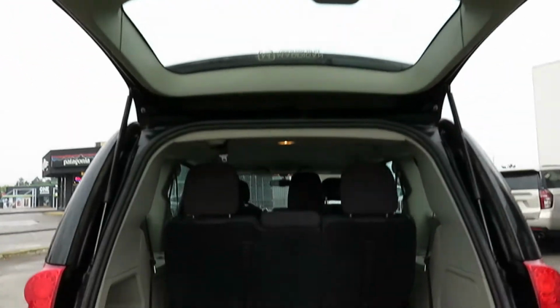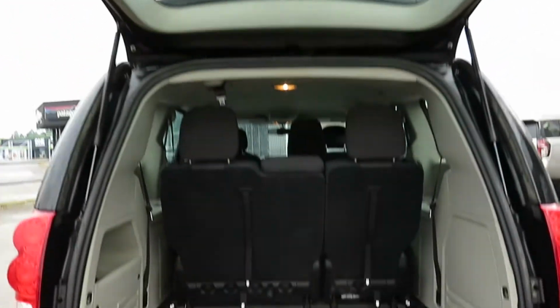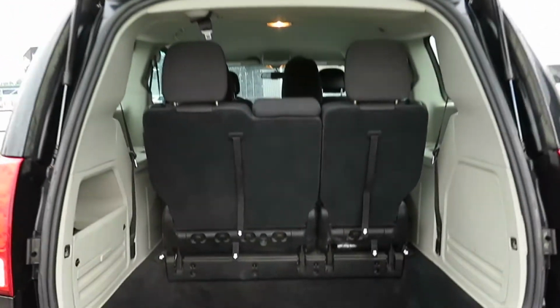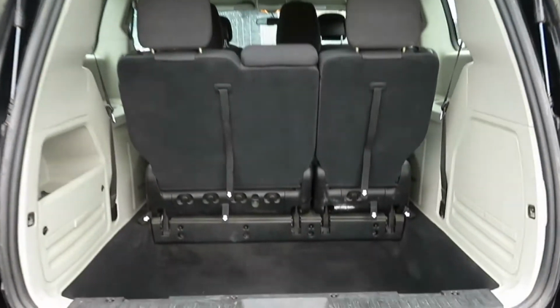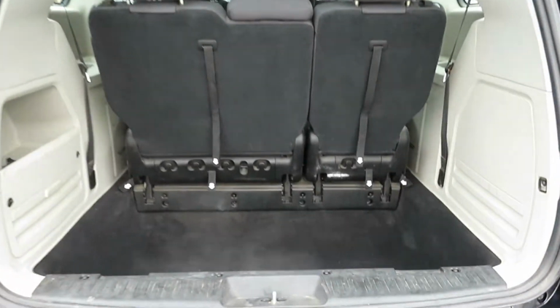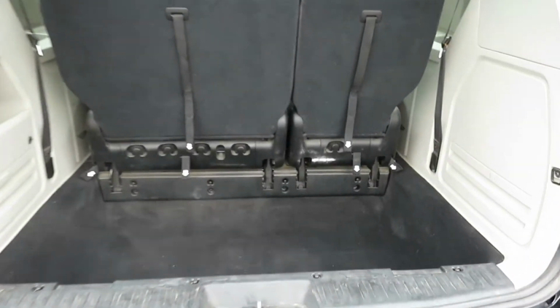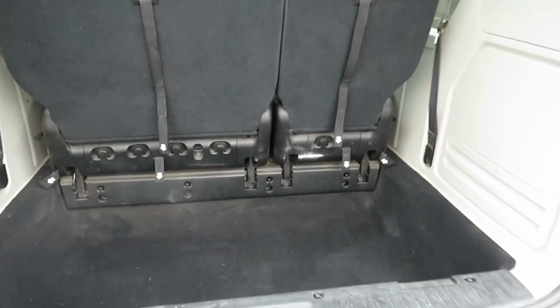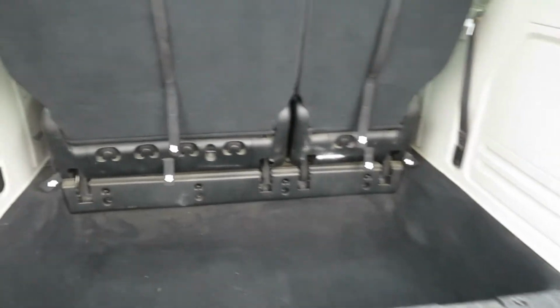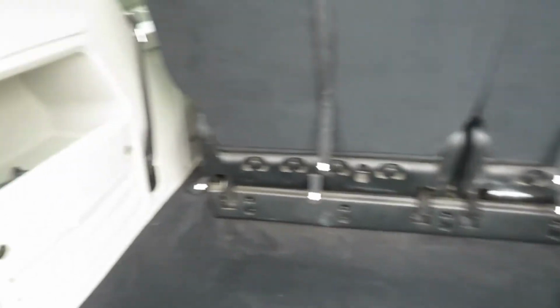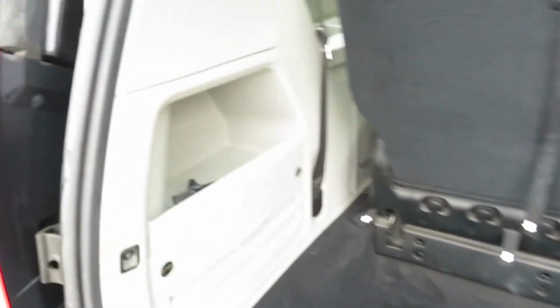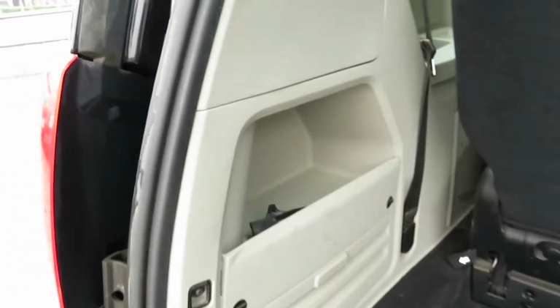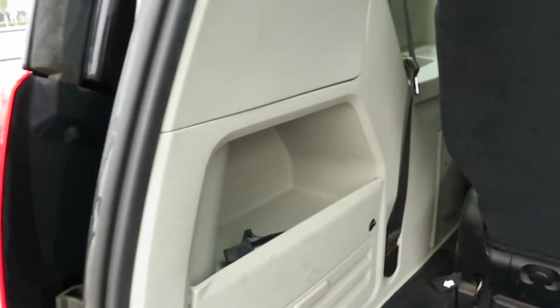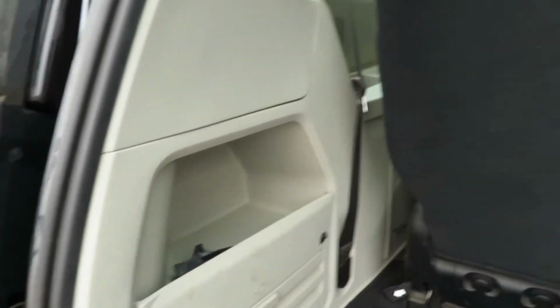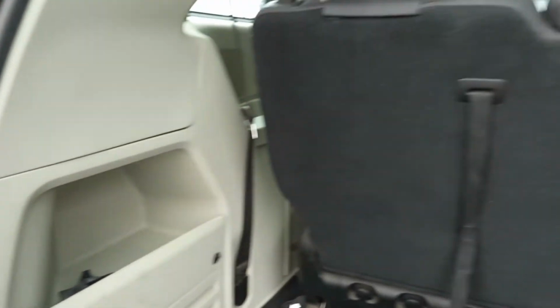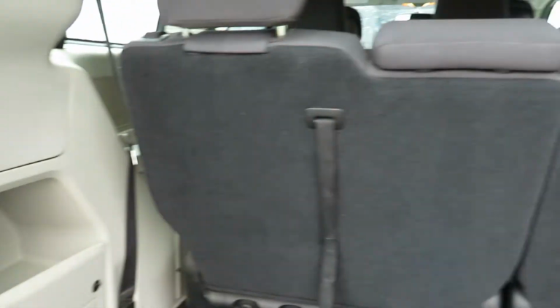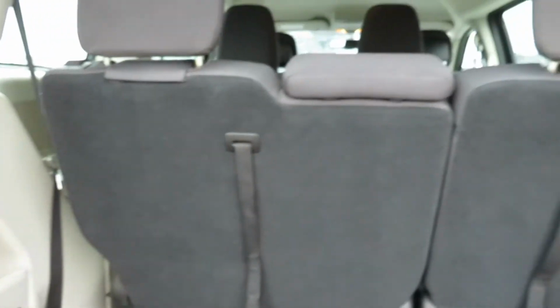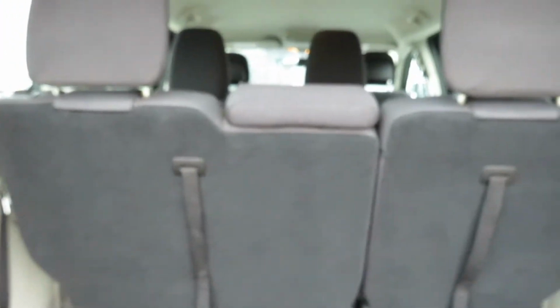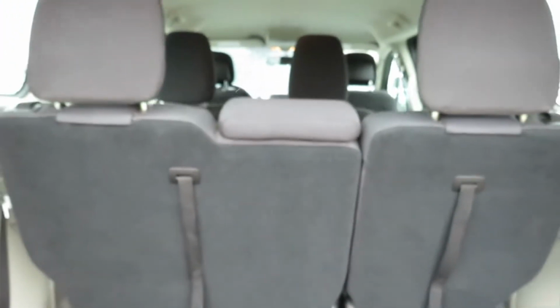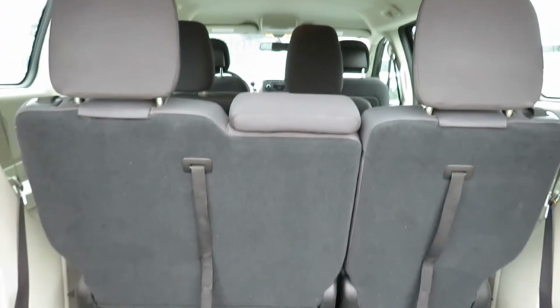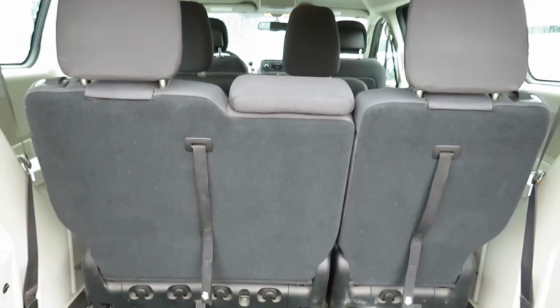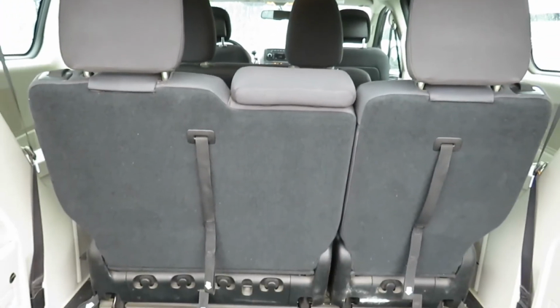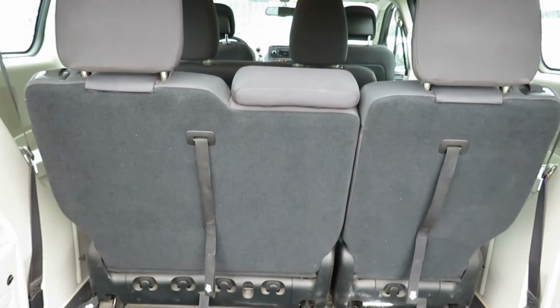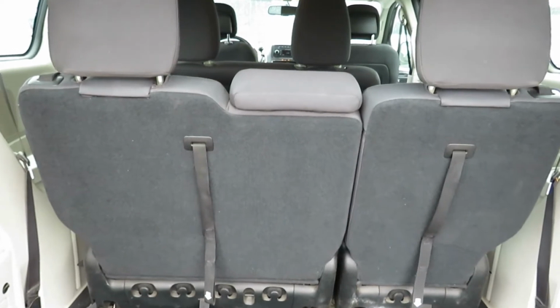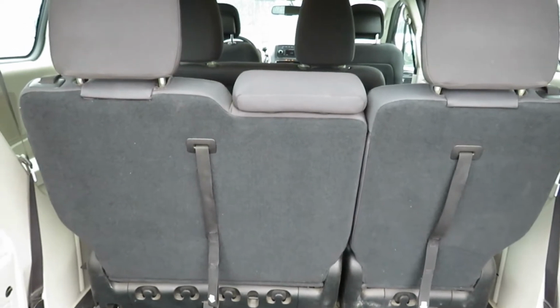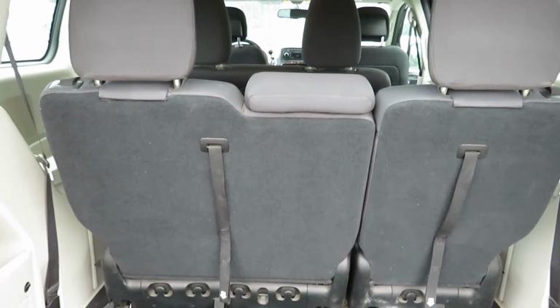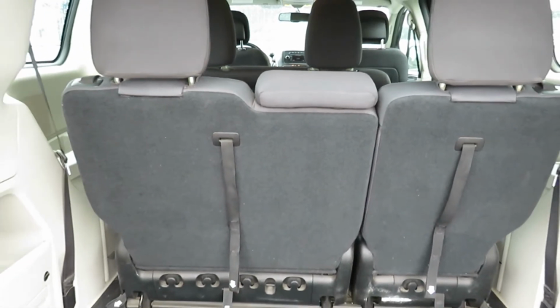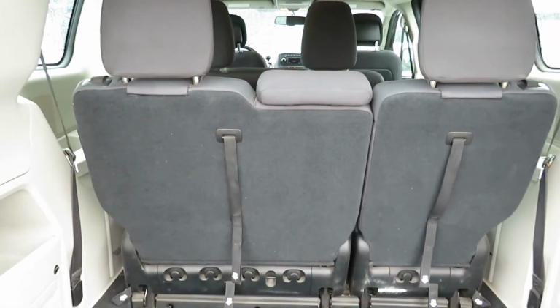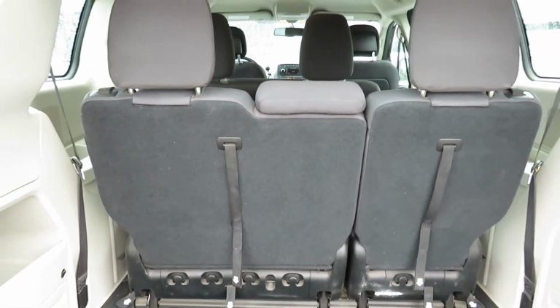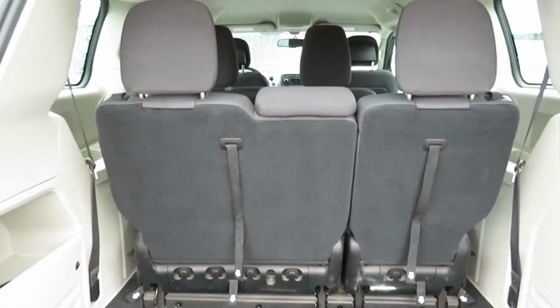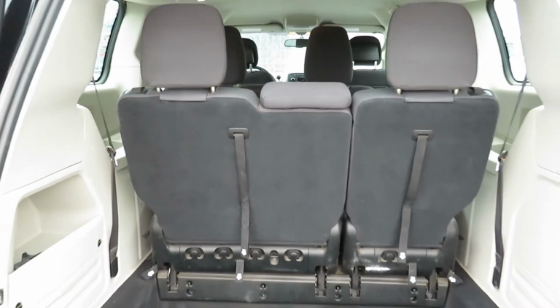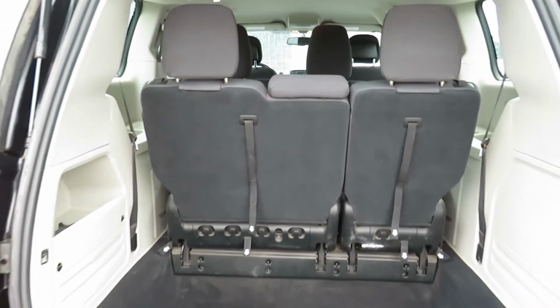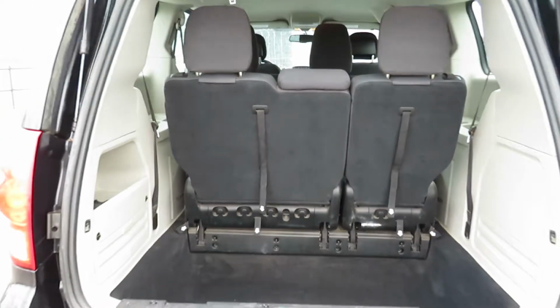Looking in the hatch of the vehicle, you have lots of cargo space with additional storage on the side. The back row and middle row seats can fold down to allow for extra storage as well.